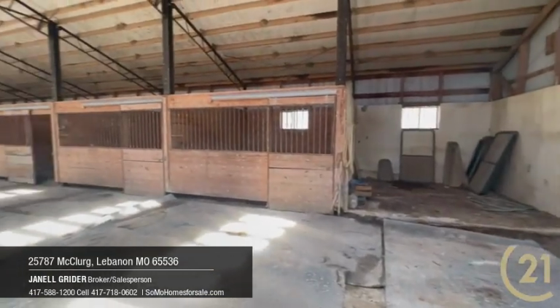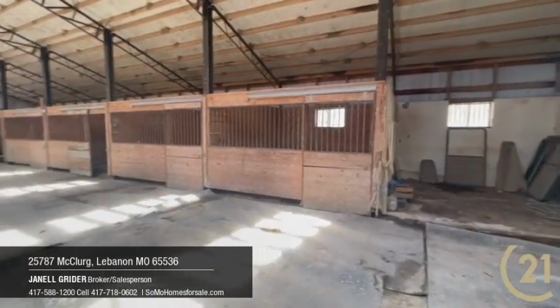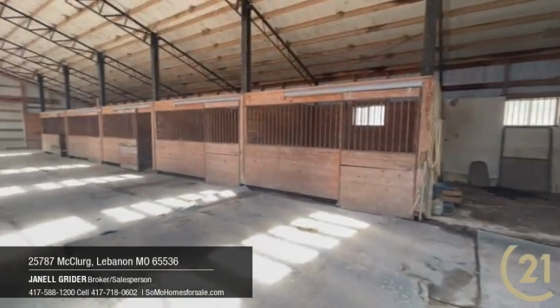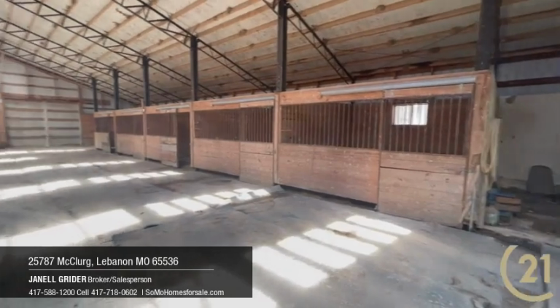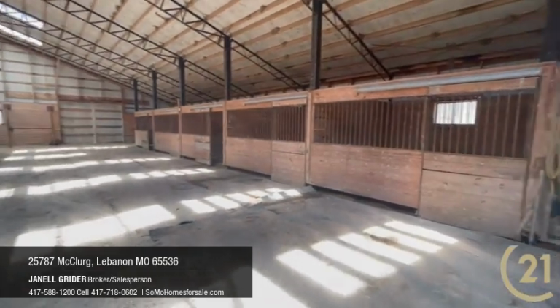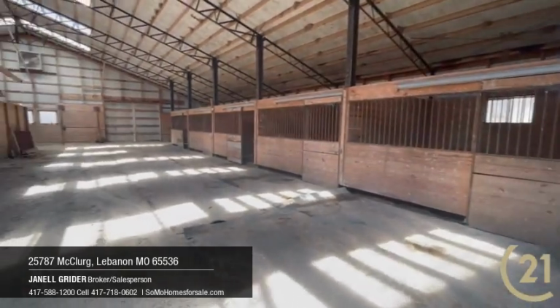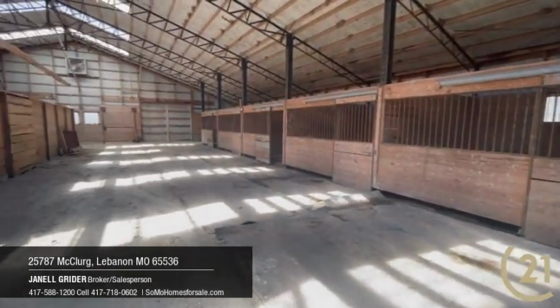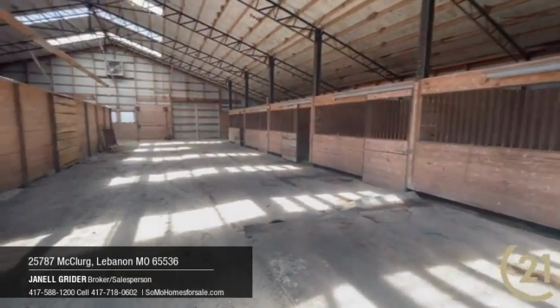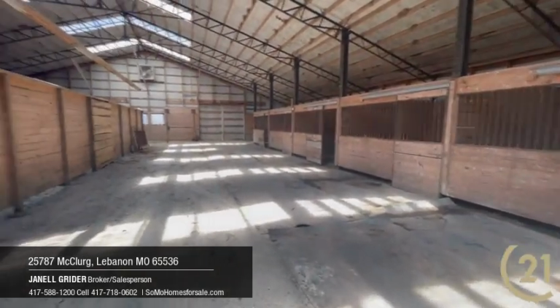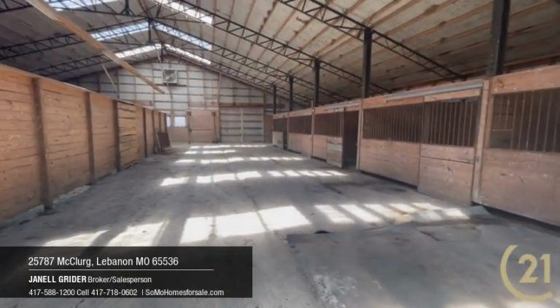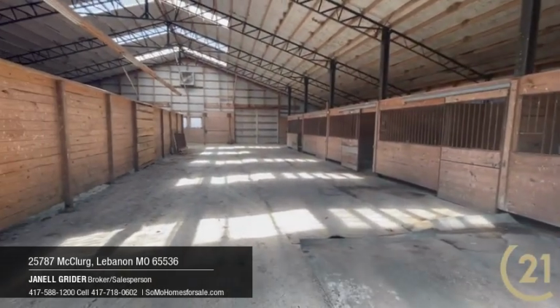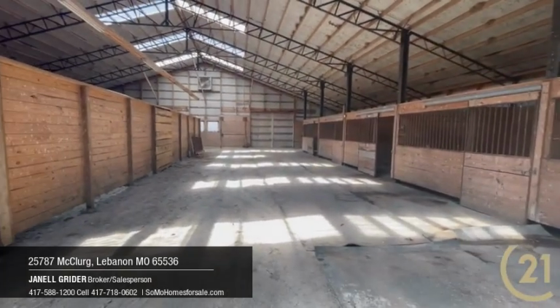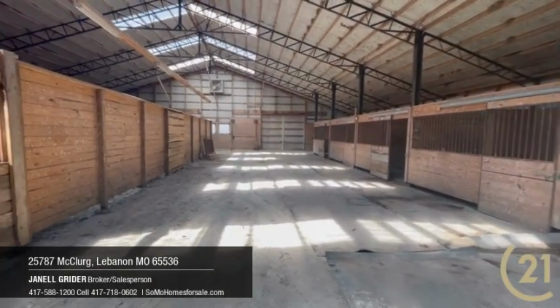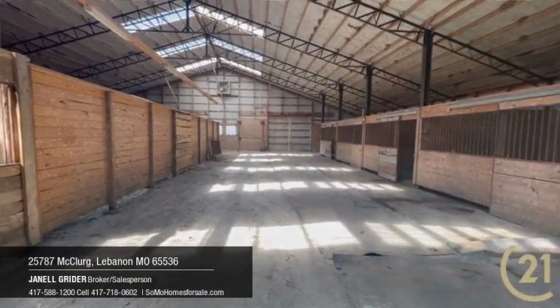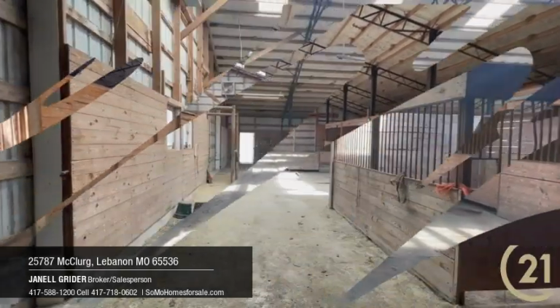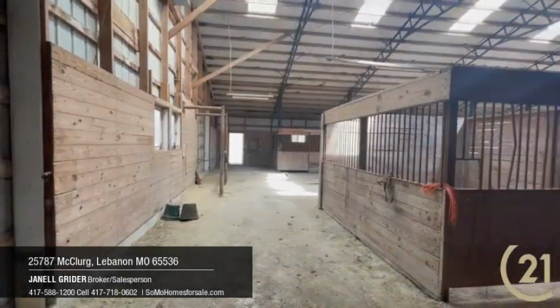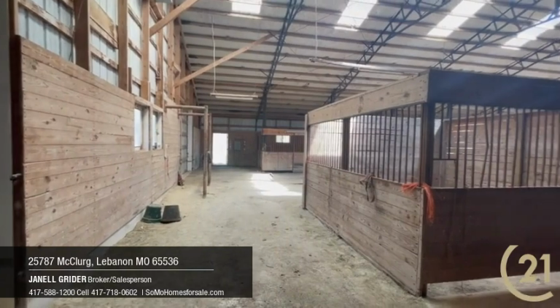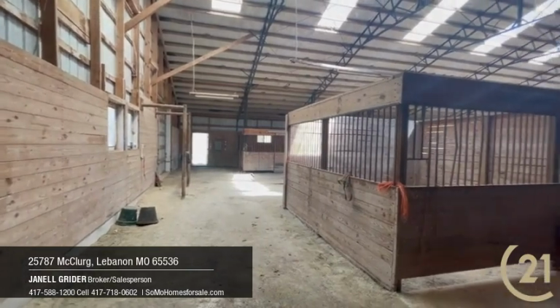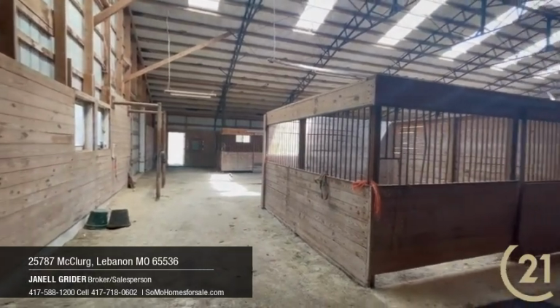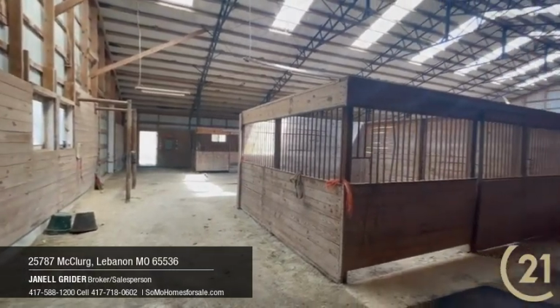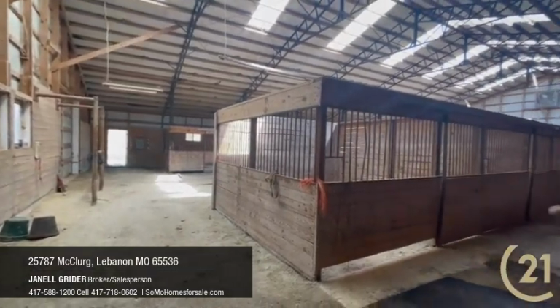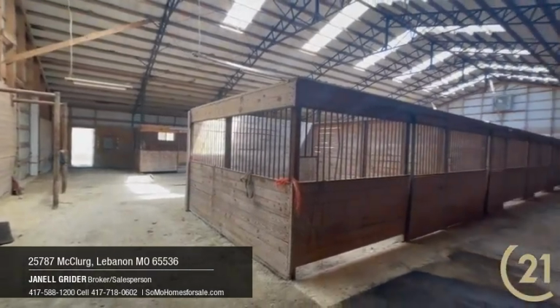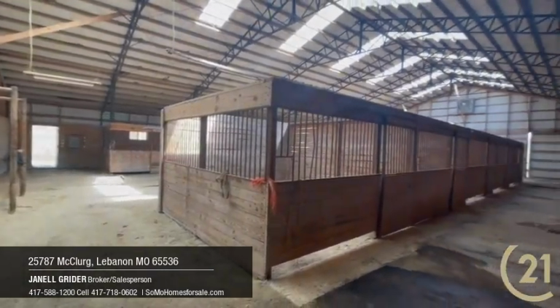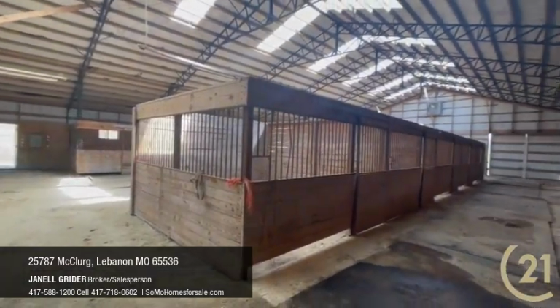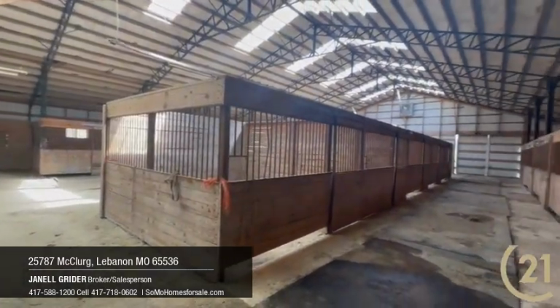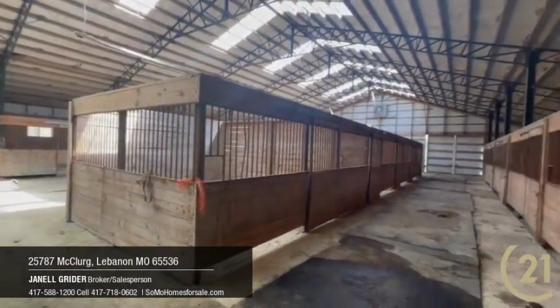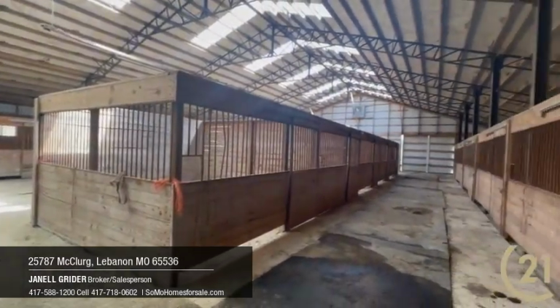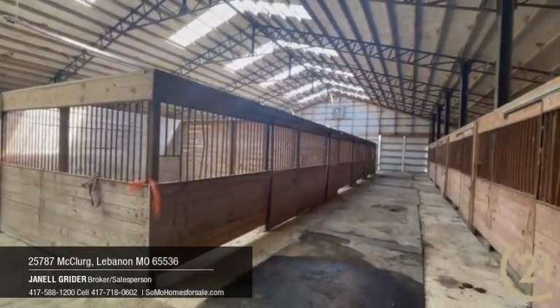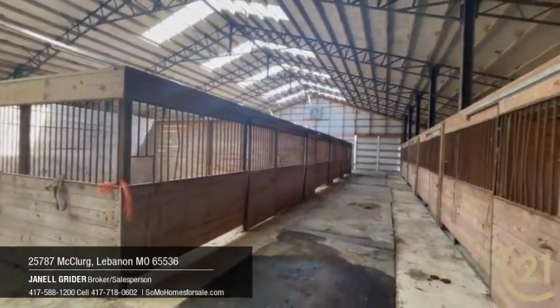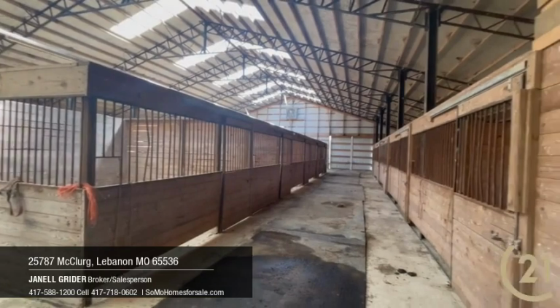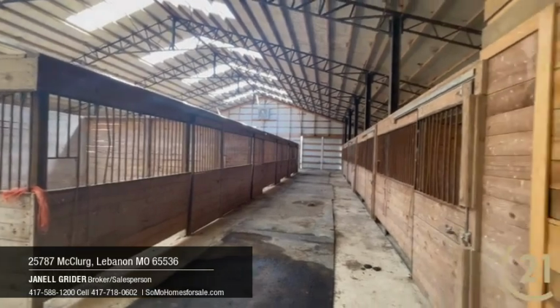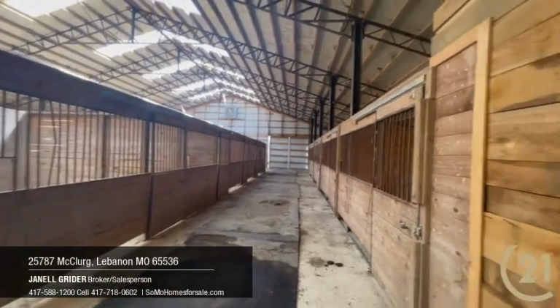Not arena-sized, but if necessary there is room to ride around the center stalls. The second barn has a concrete pad, dirt floor, and four stalls. Plenty of storage for your equipment and hay.